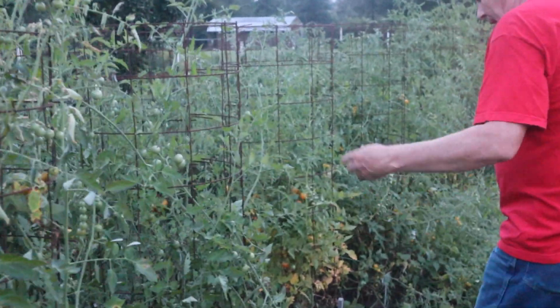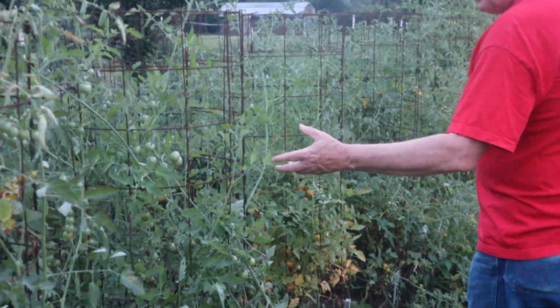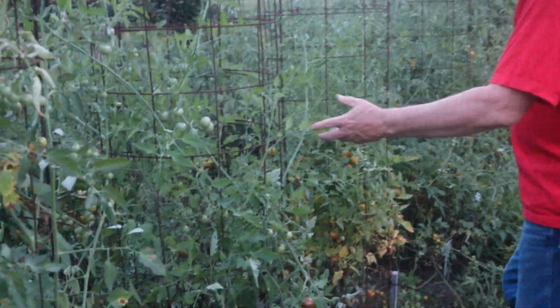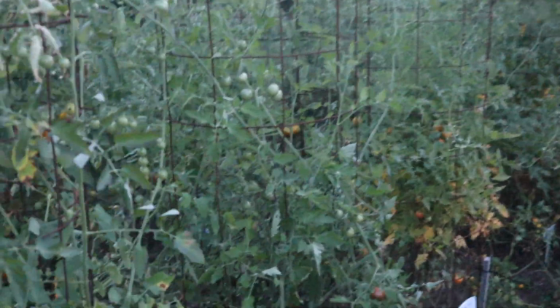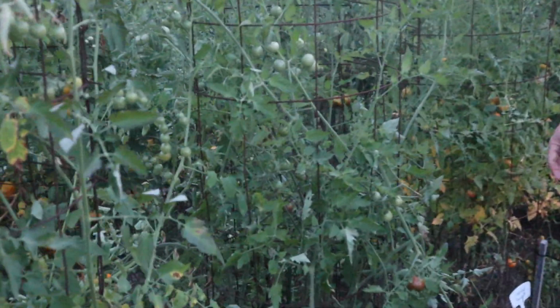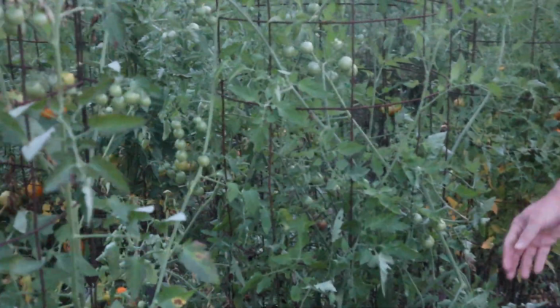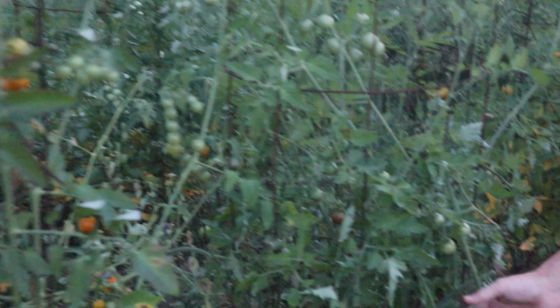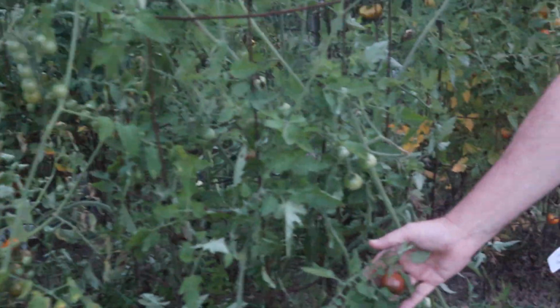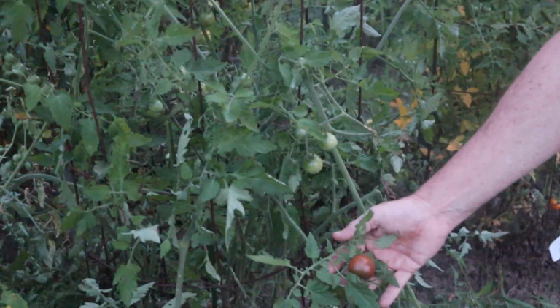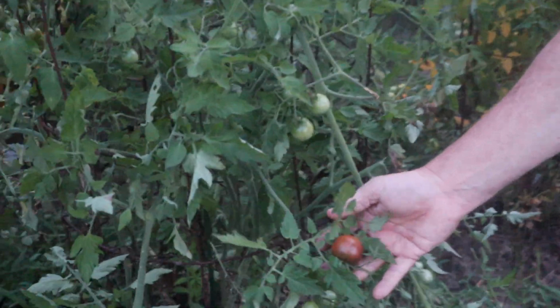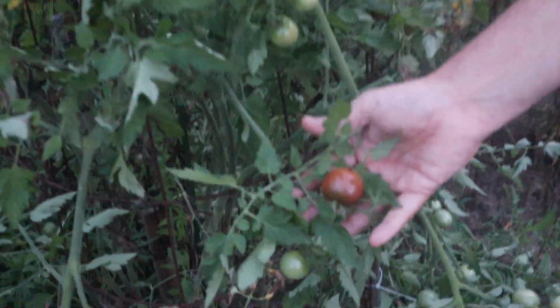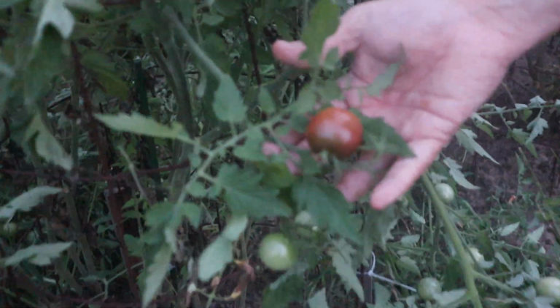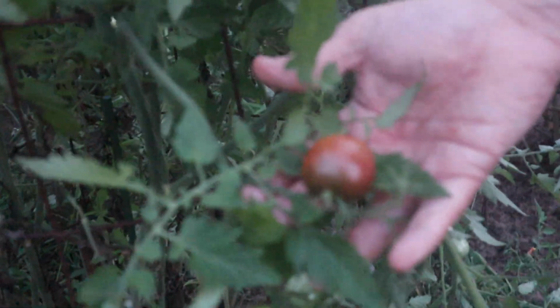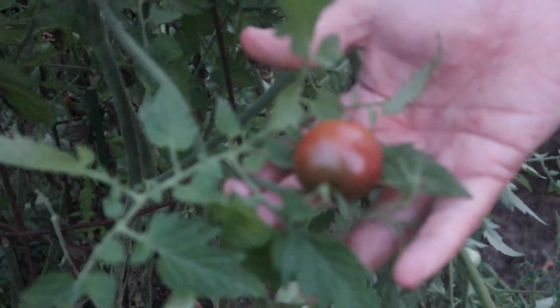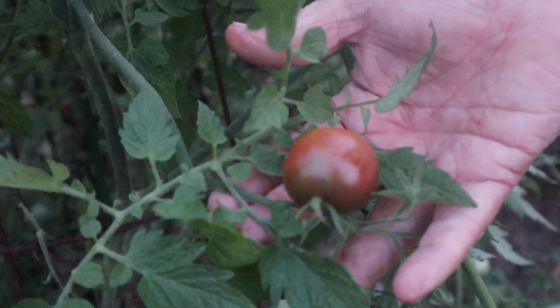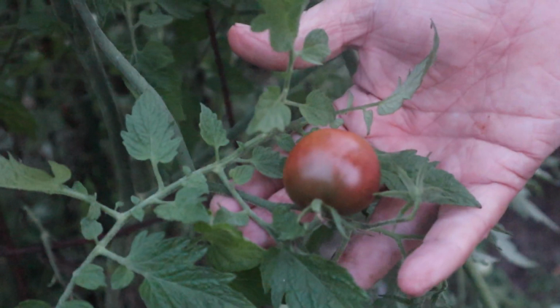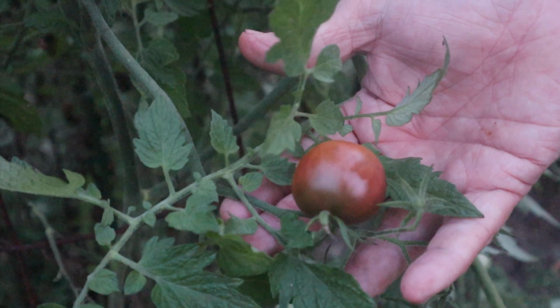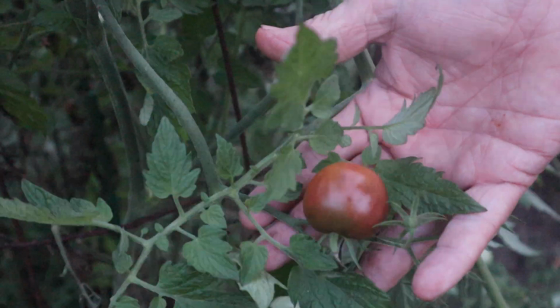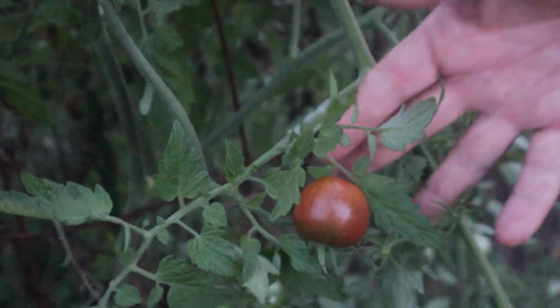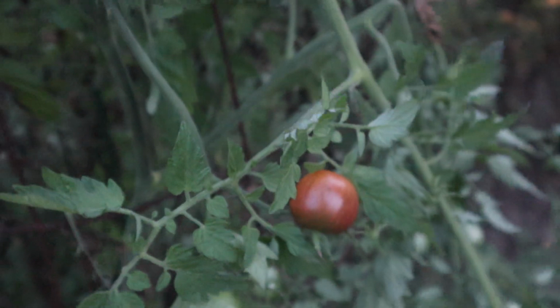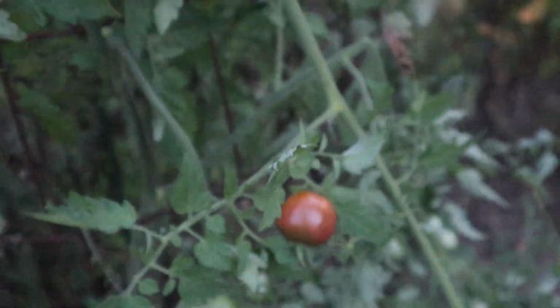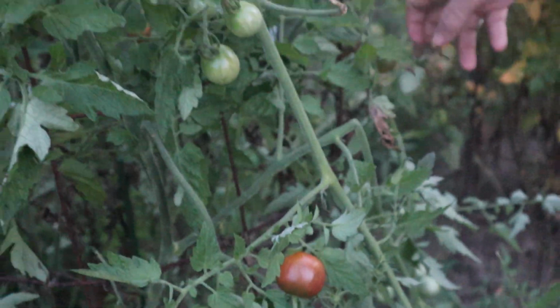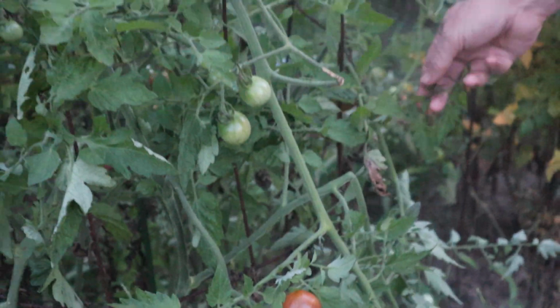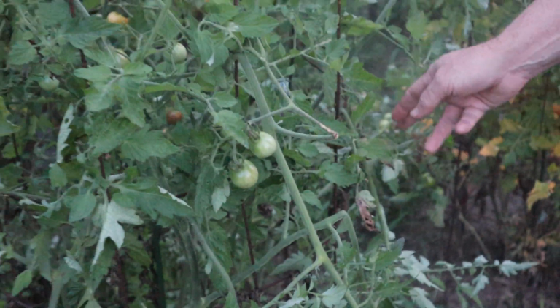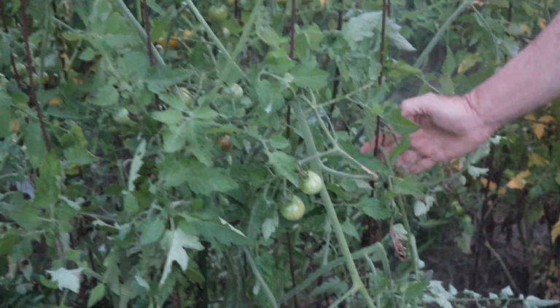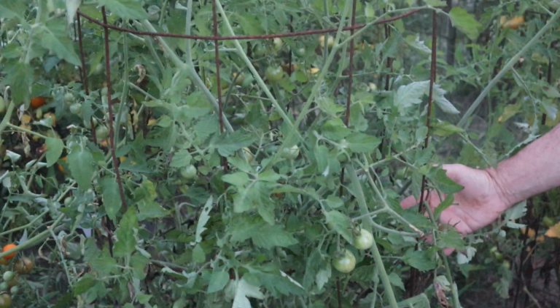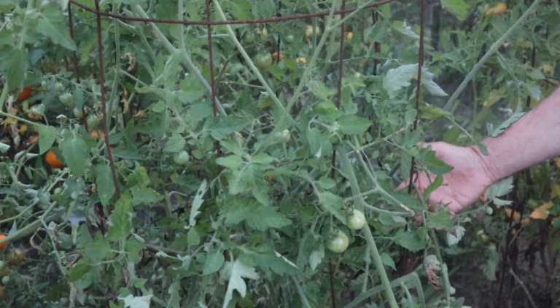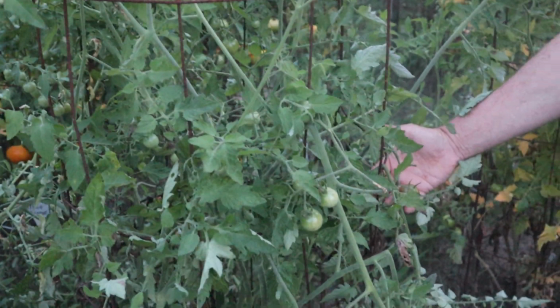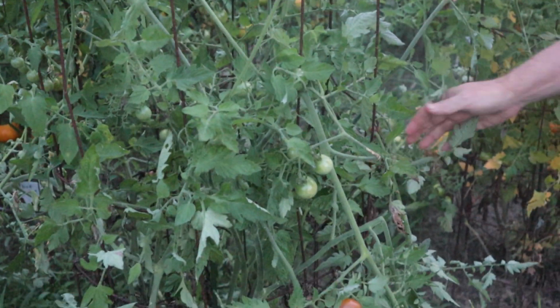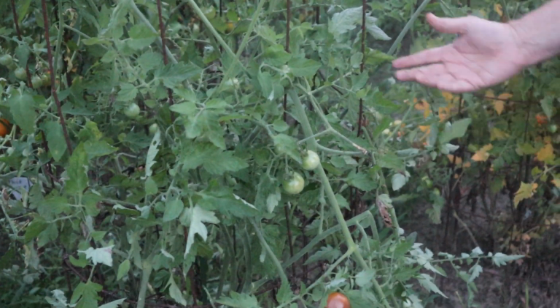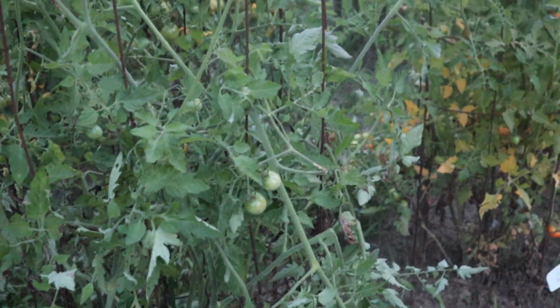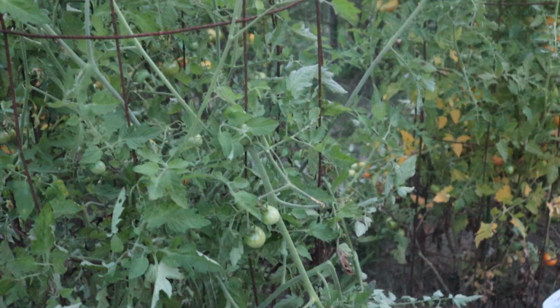The next one is Chocolate Cherry. This is the way it looks. Of all mine, it's probably my favorite tasting one. They do slowly change. There's some that's not quite right — I'll probably go ahead and pick them.